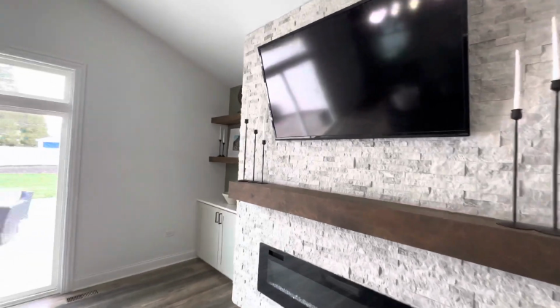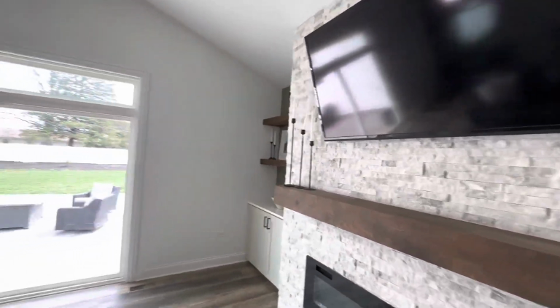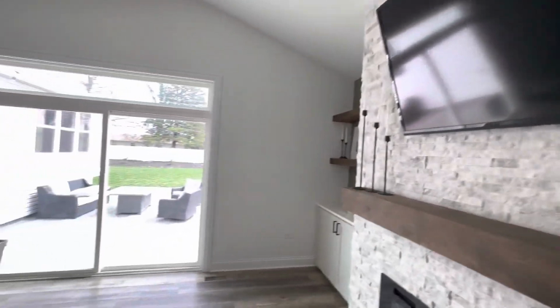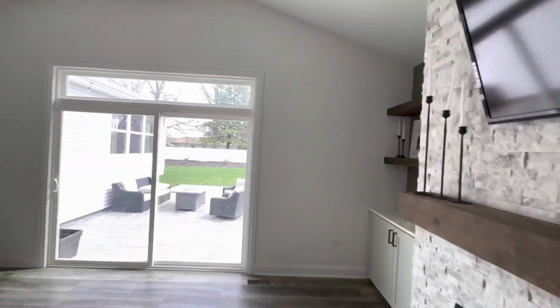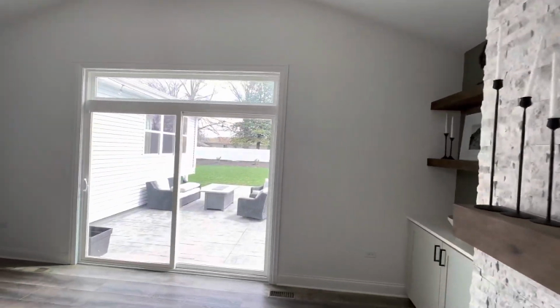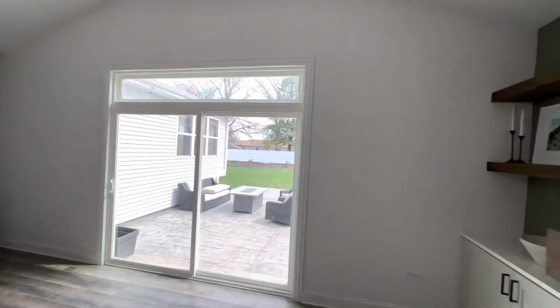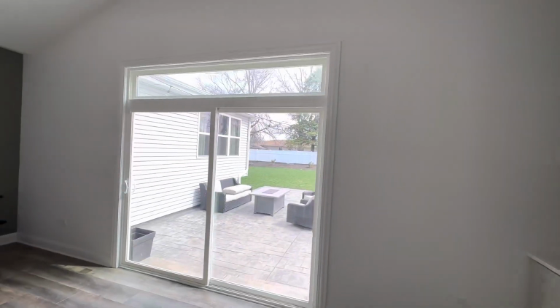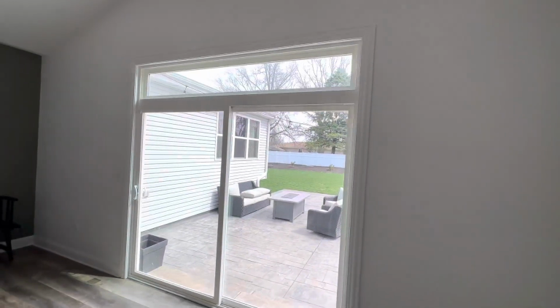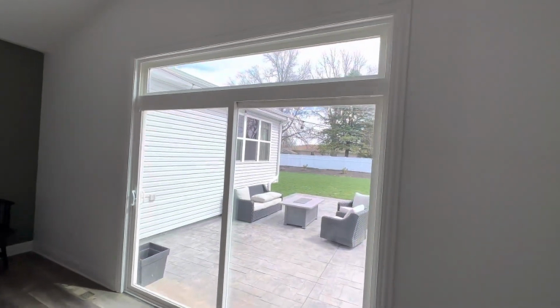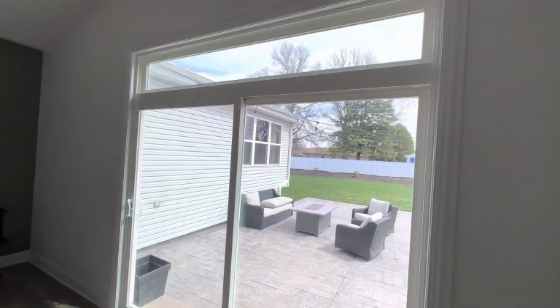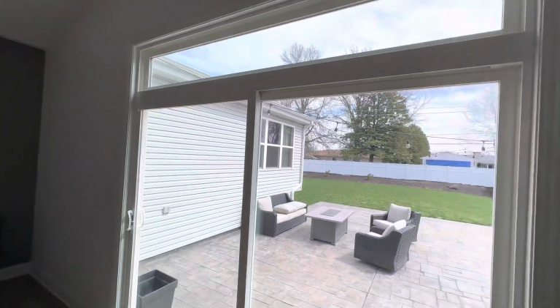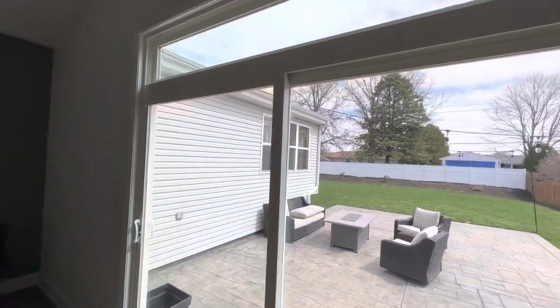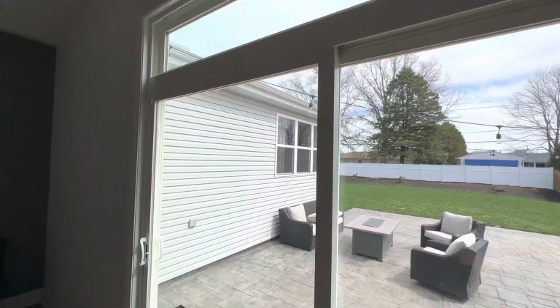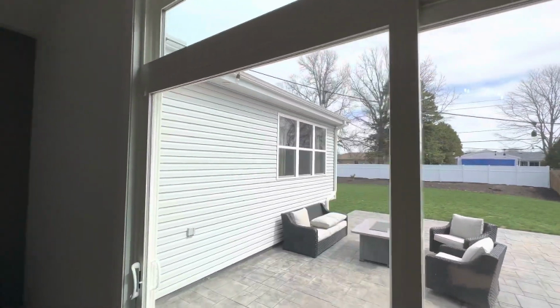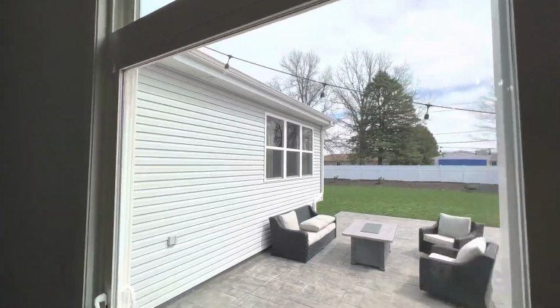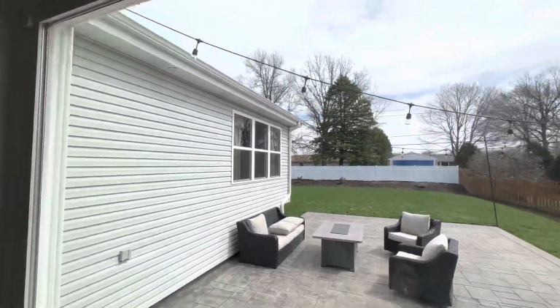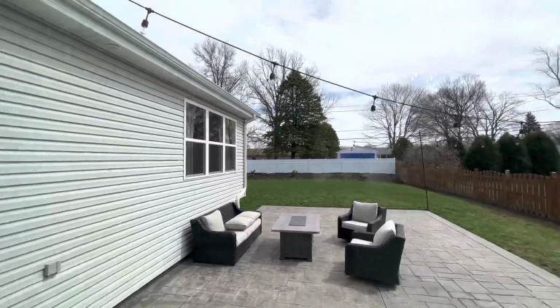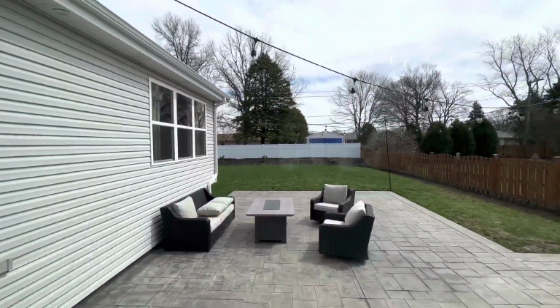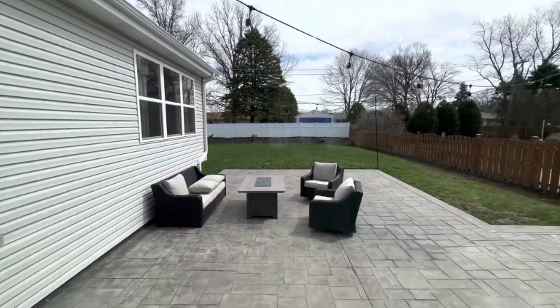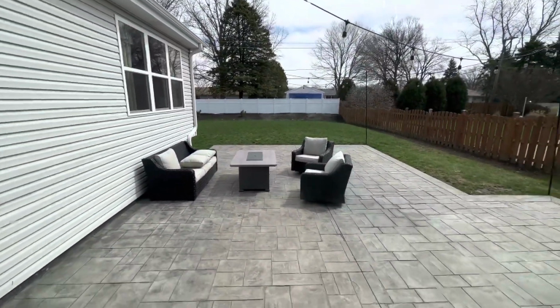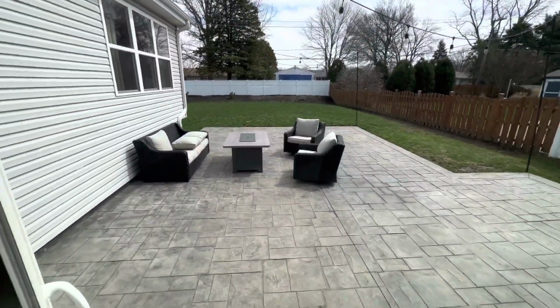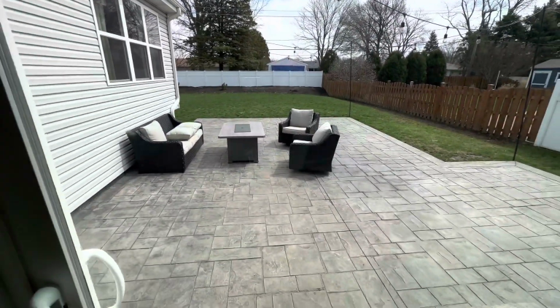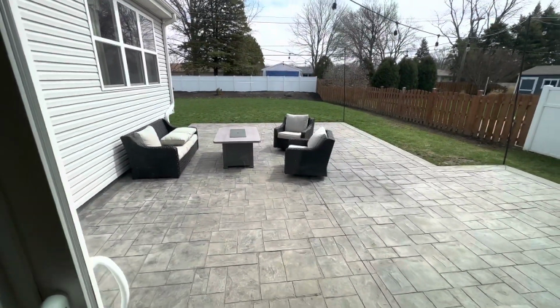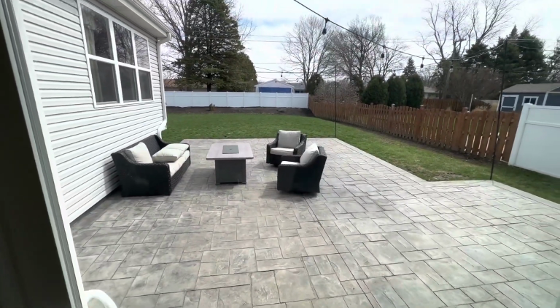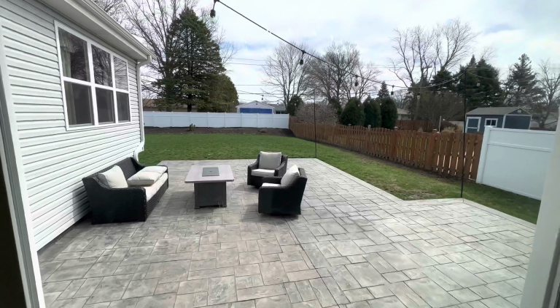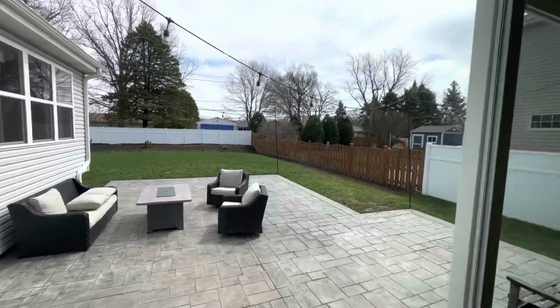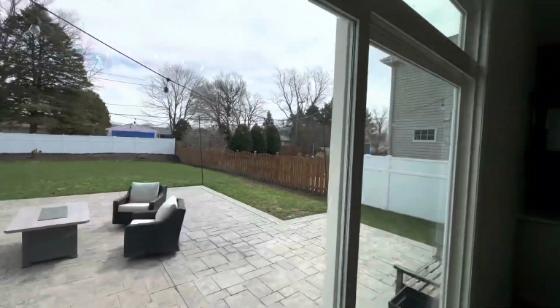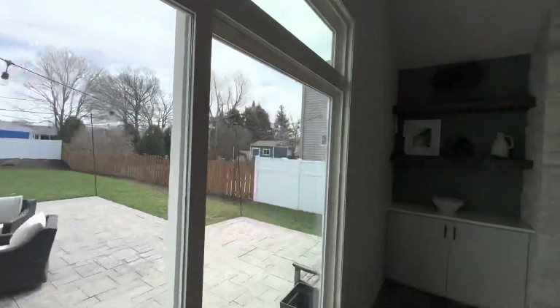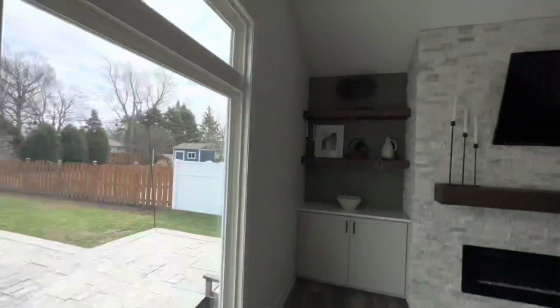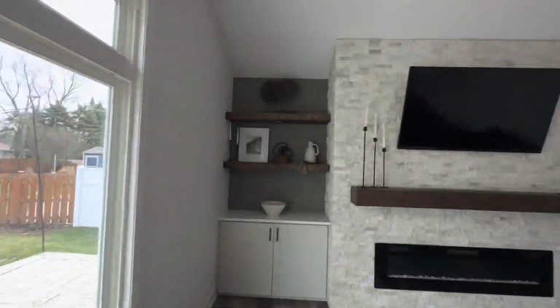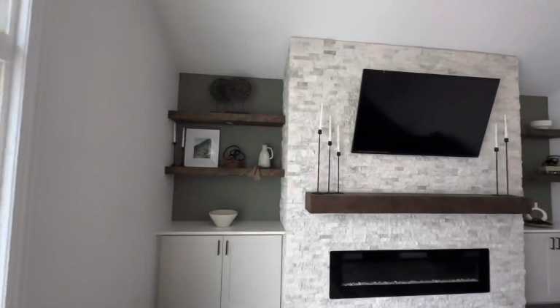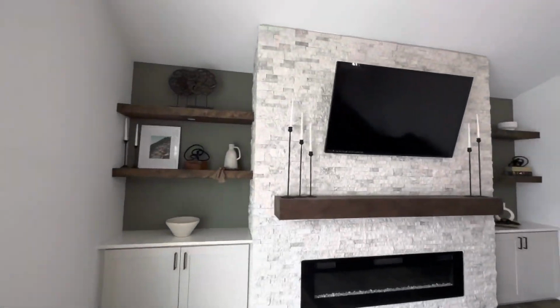It's got a fully fenced-in backyard. Incredible. It's huge with a stamped concrete patio. Wow, look at that detail.